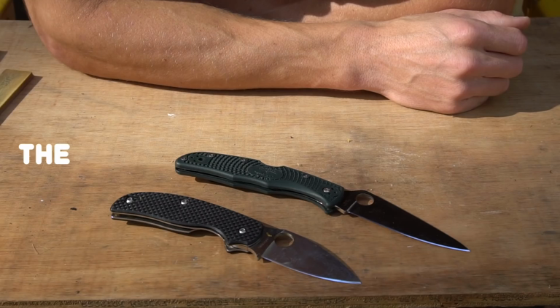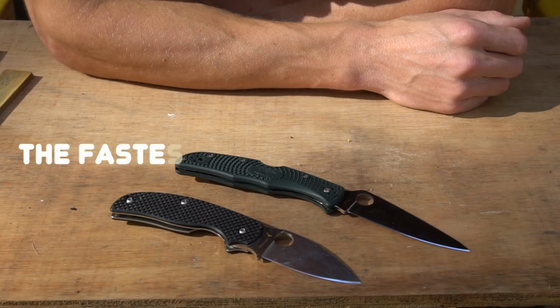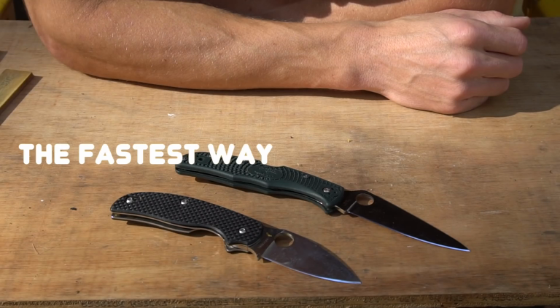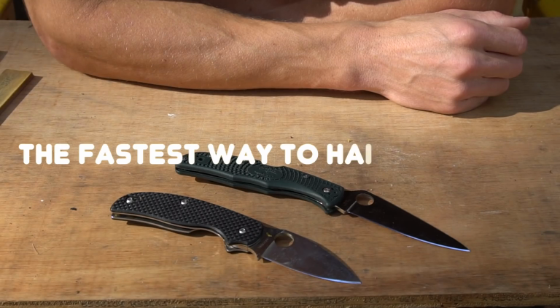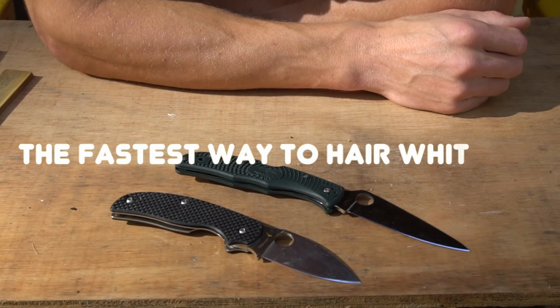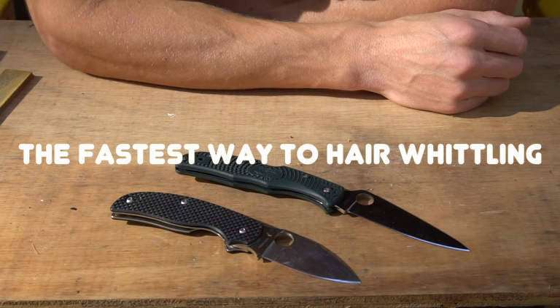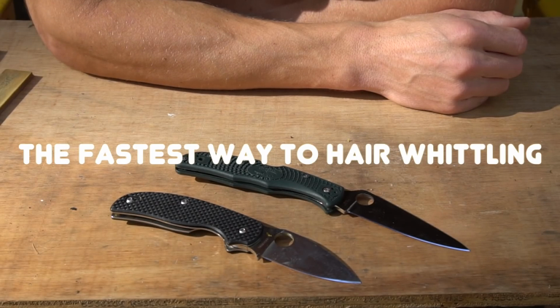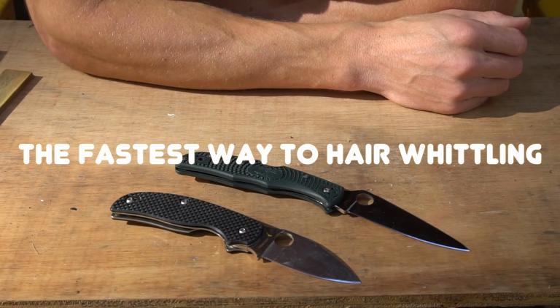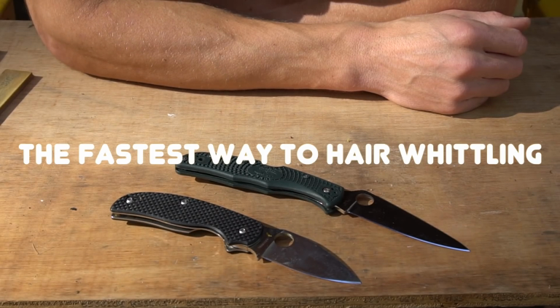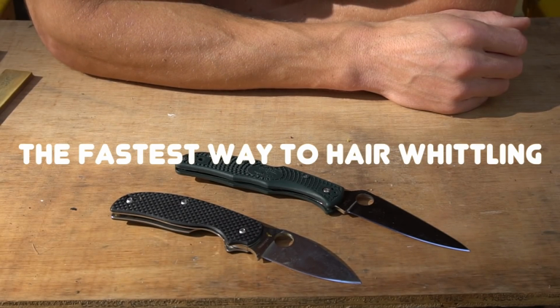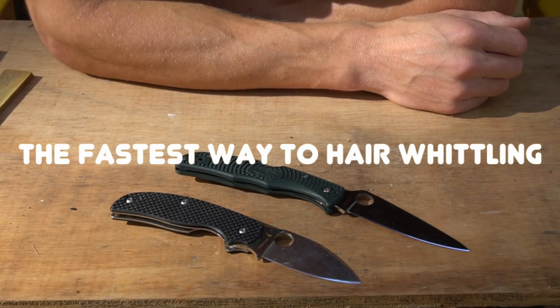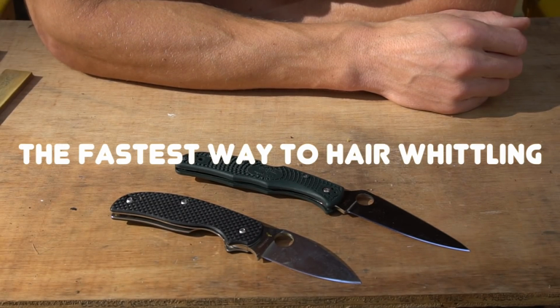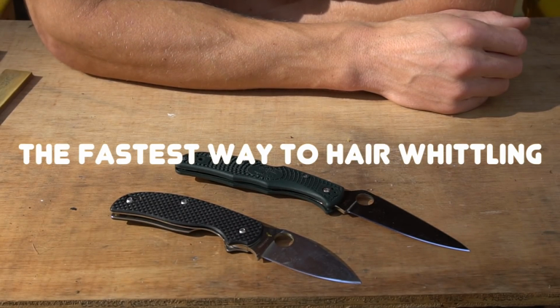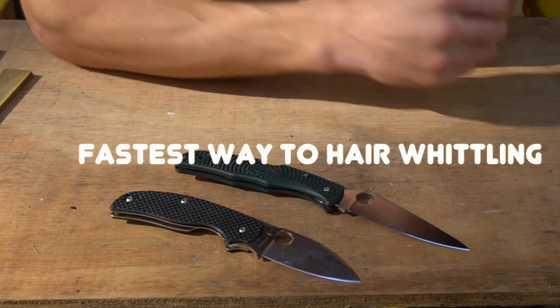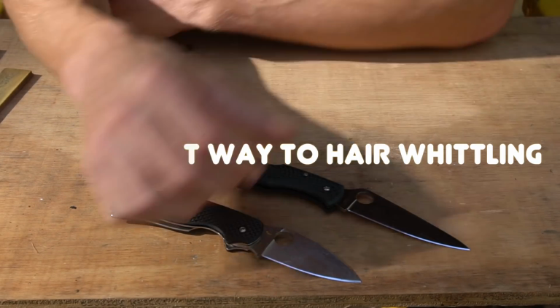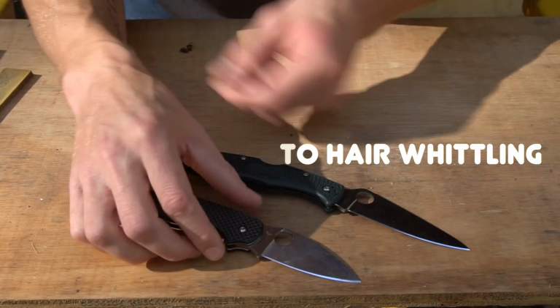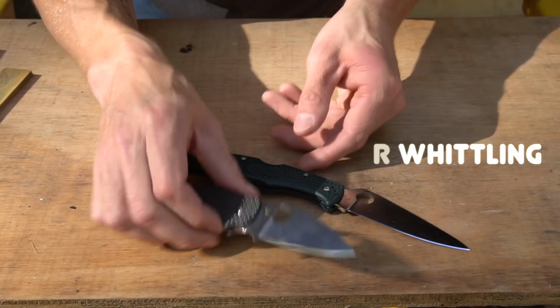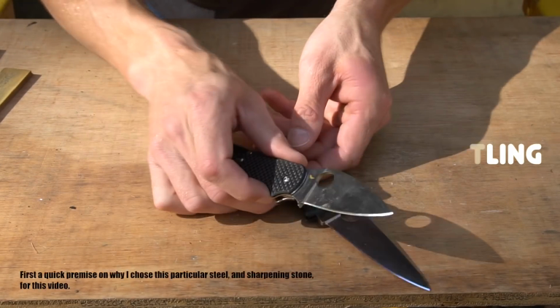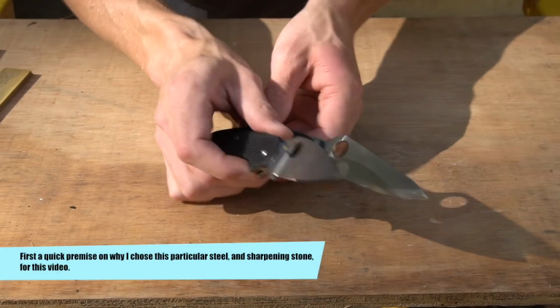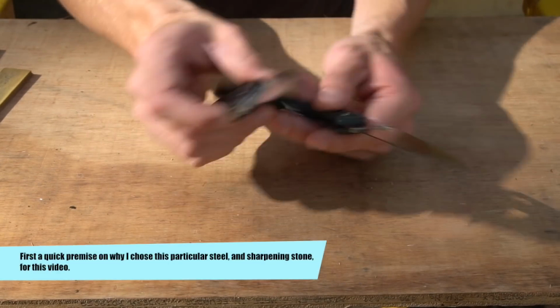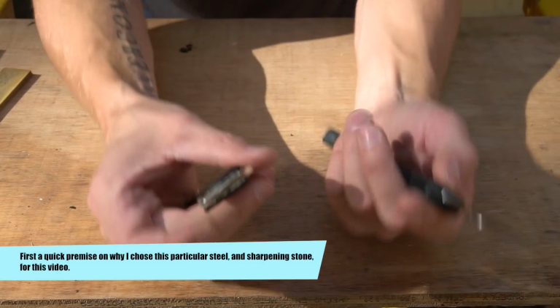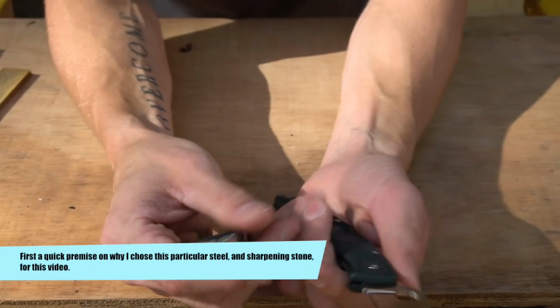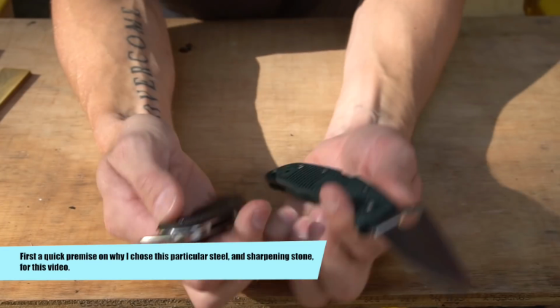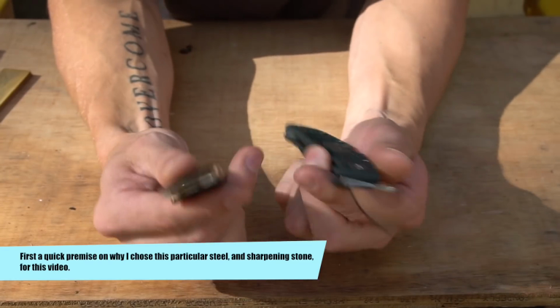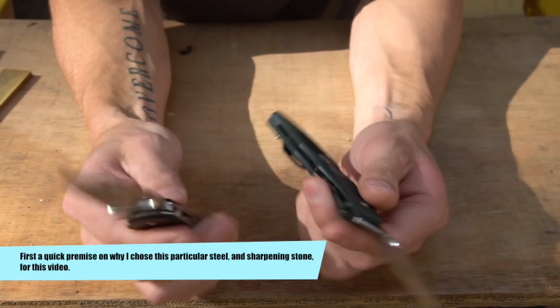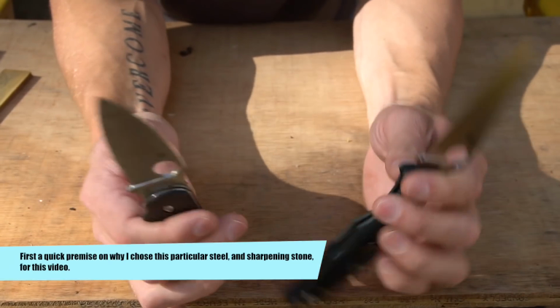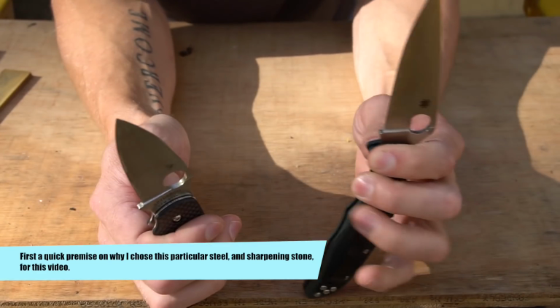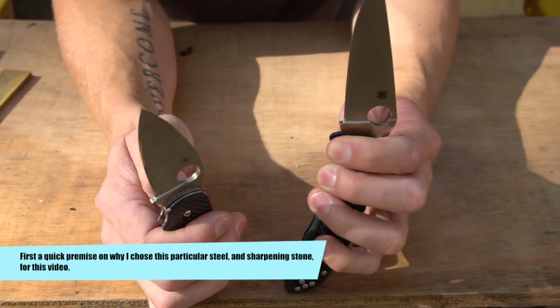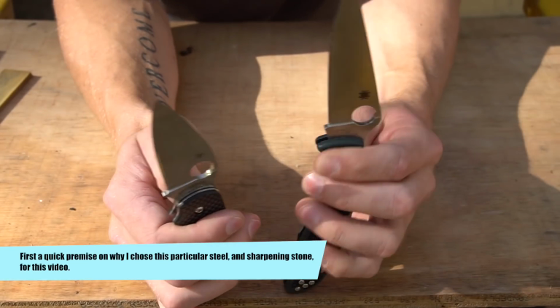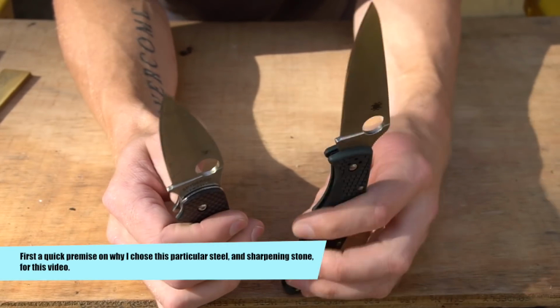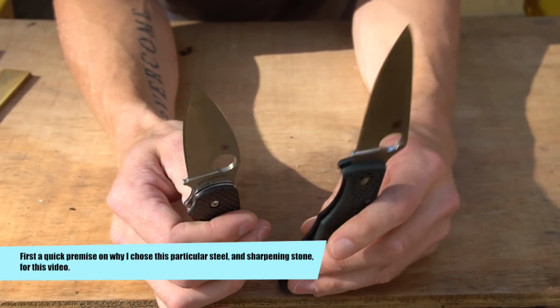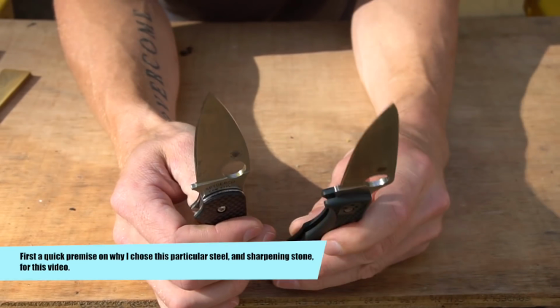What's going on guys? Kind of a quick video today. I want to talk about a couple of nice deals here — S30V and ZDP-189.